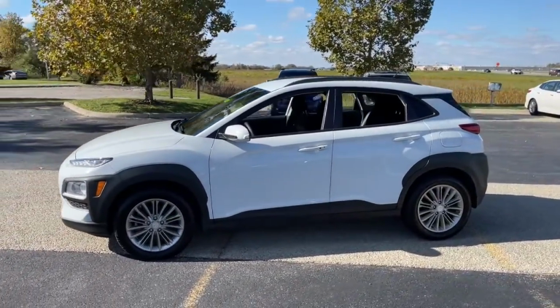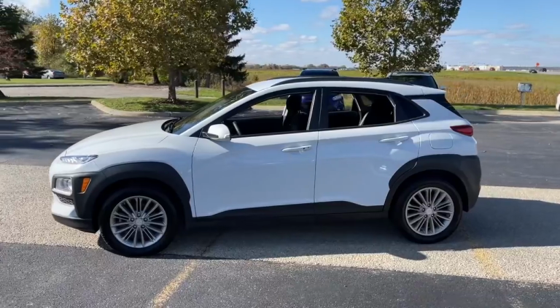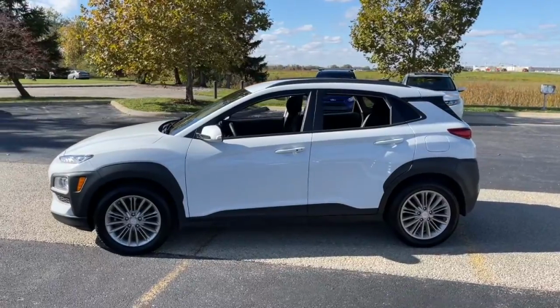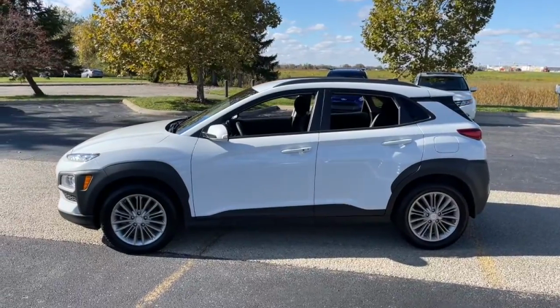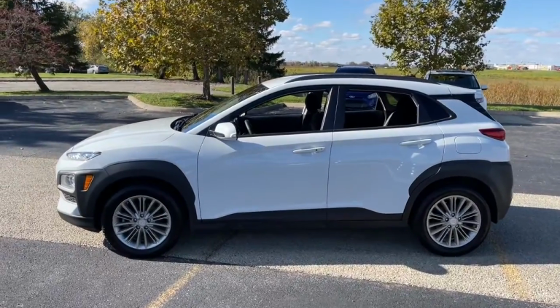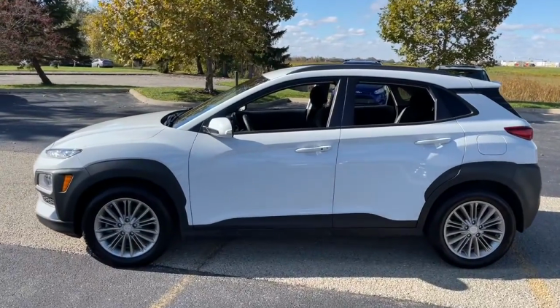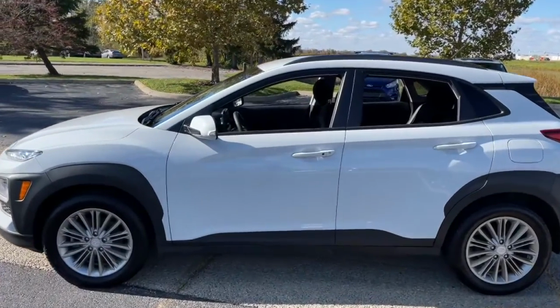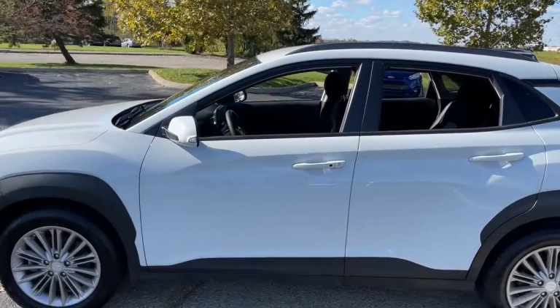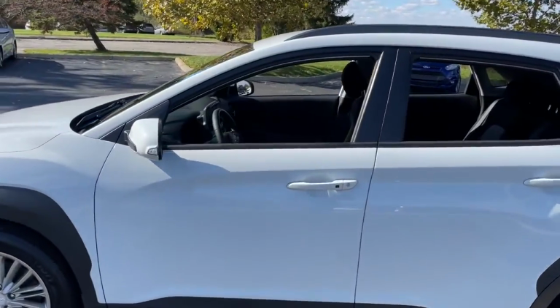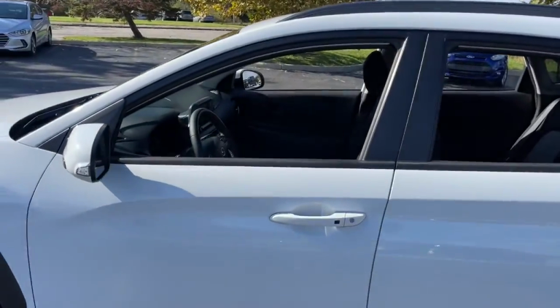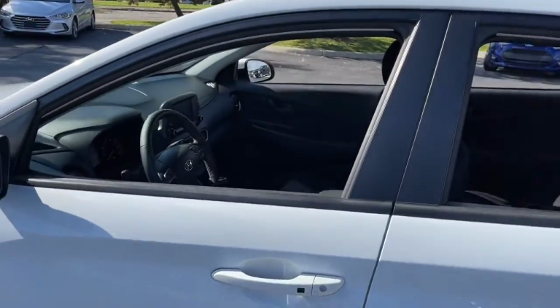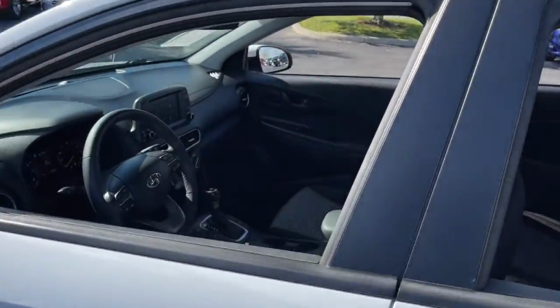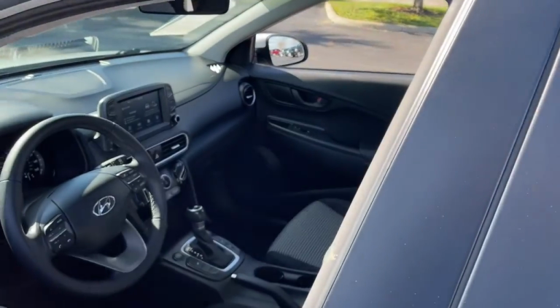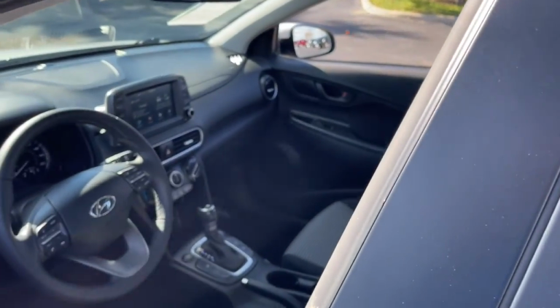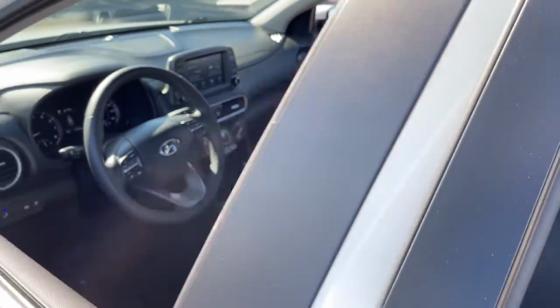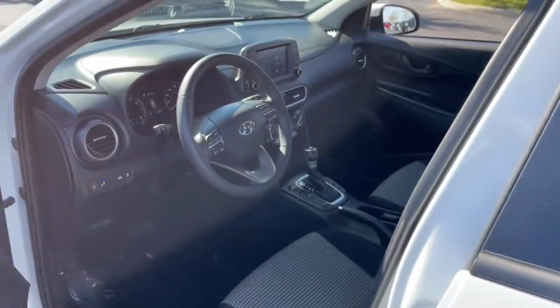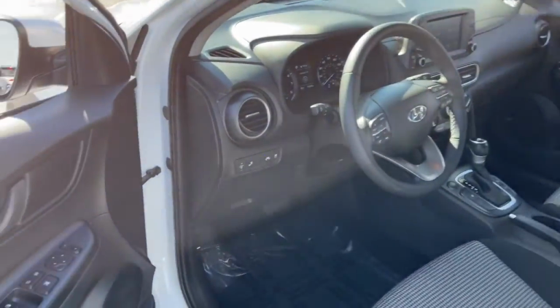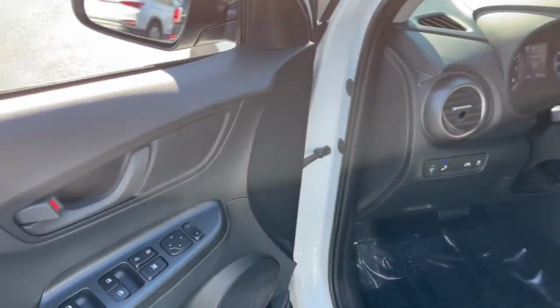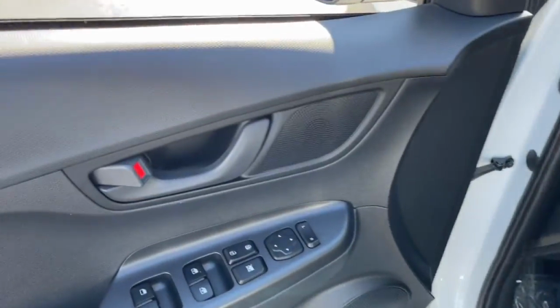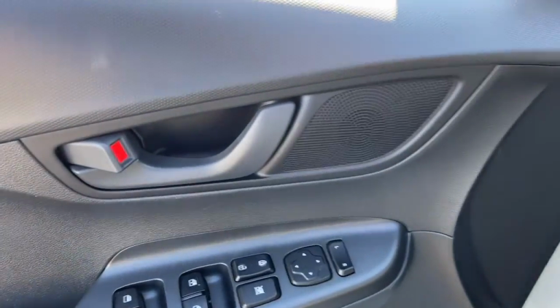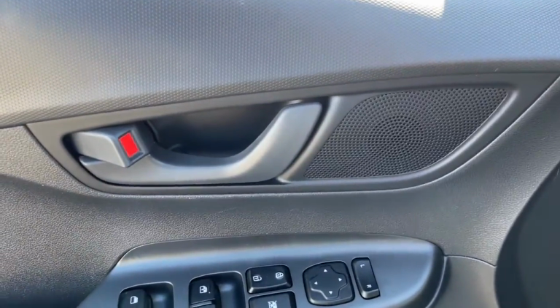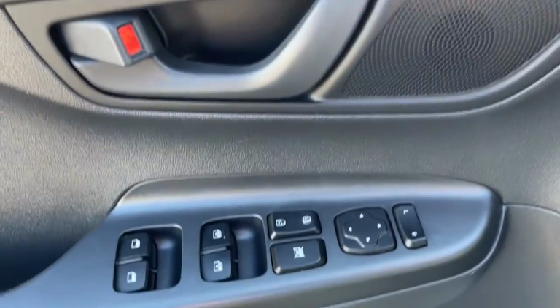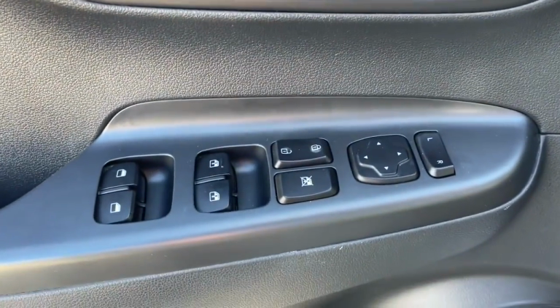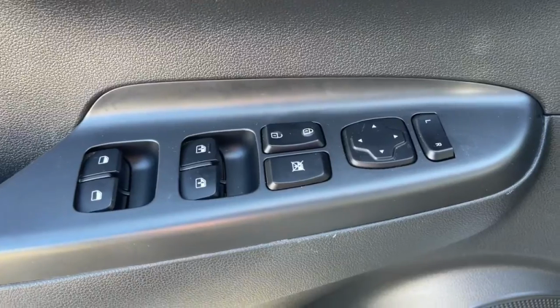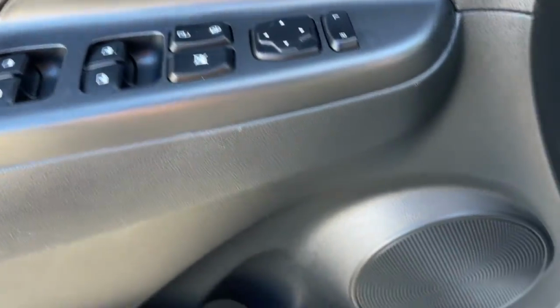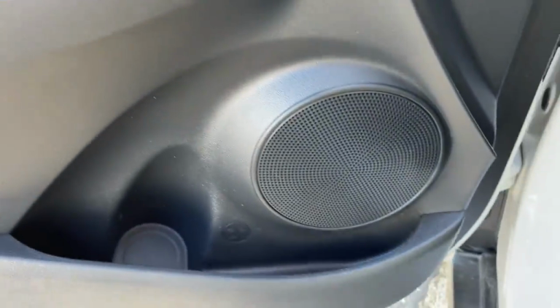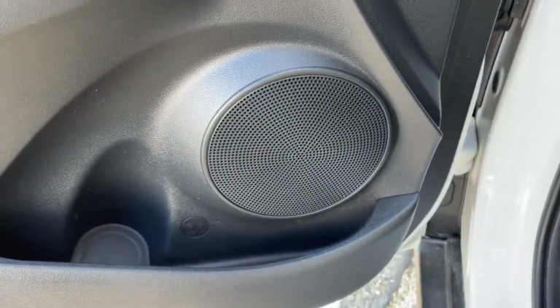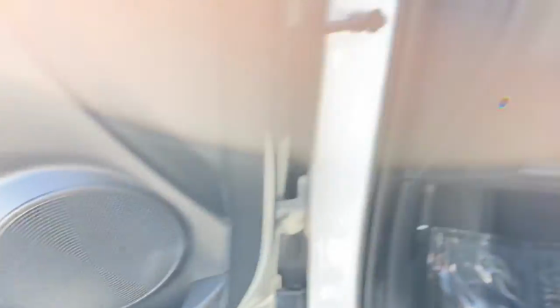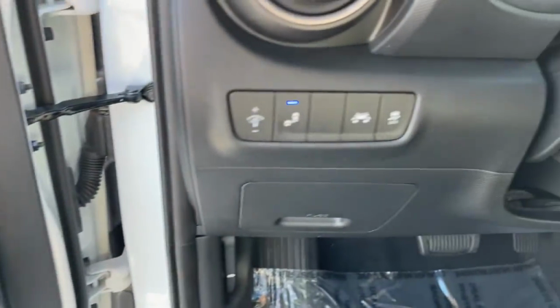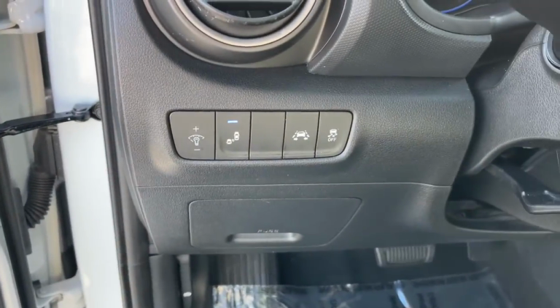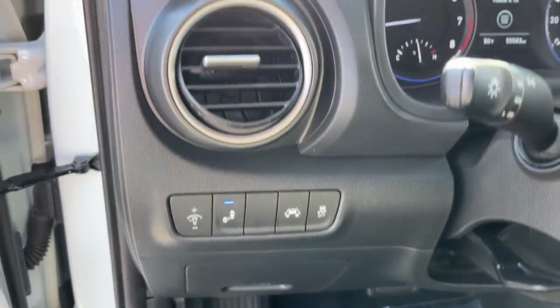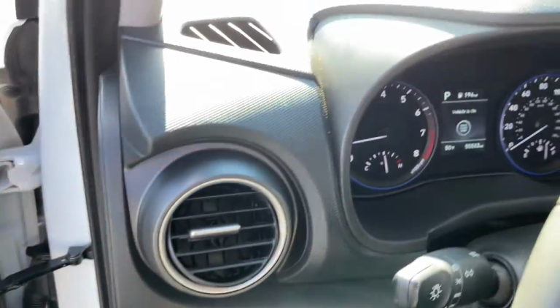Take a closer look at the sophisticated and versatile Kona. This fun-loving subcompact crossover delivers distinctive style, a comfortable cabin, touchscreen infotainment, advanced safety features, and a spirited agile driving experience.